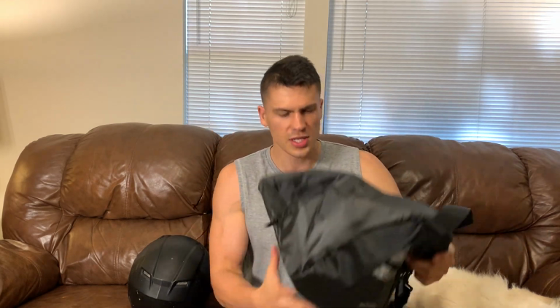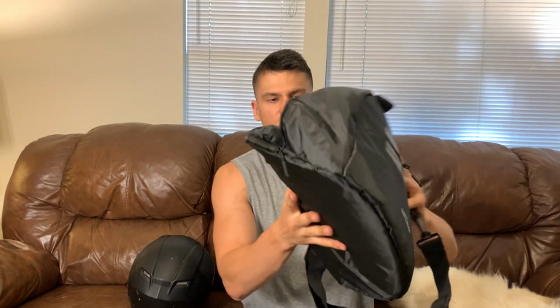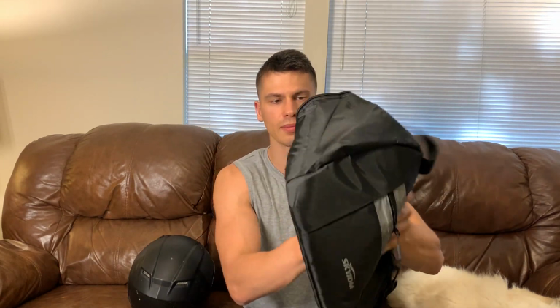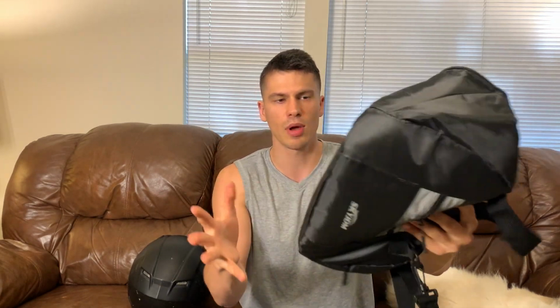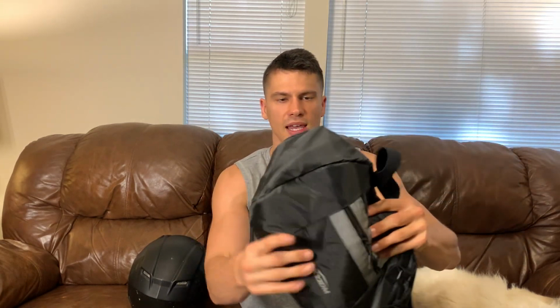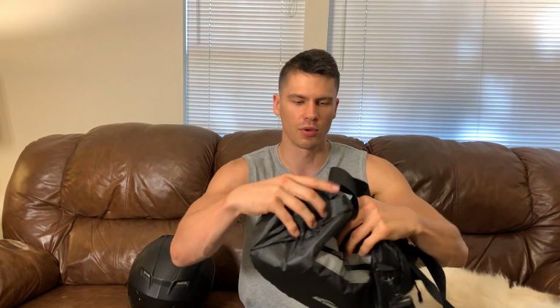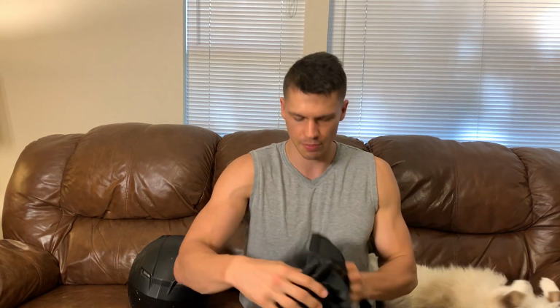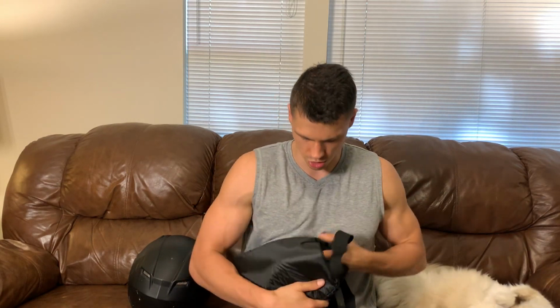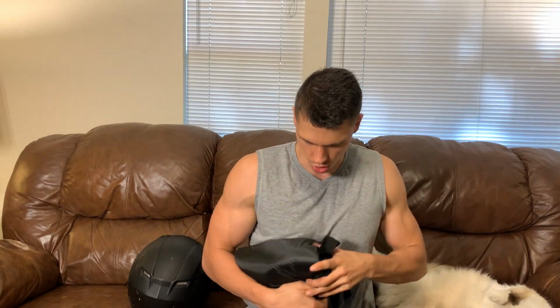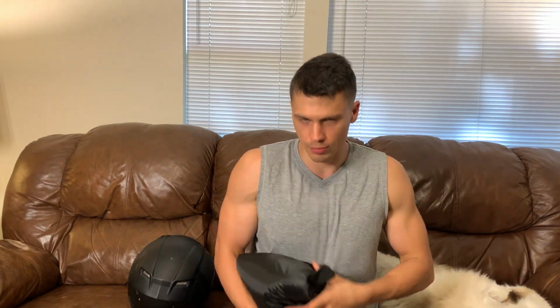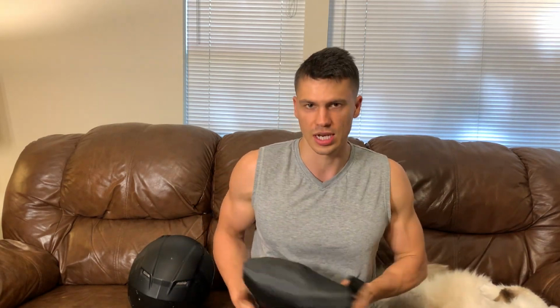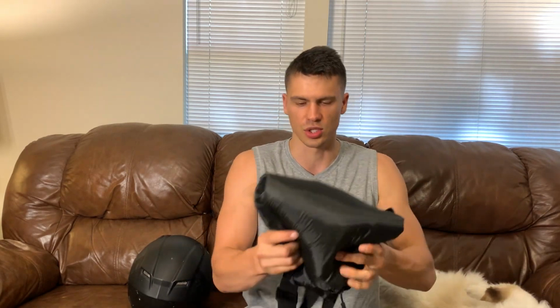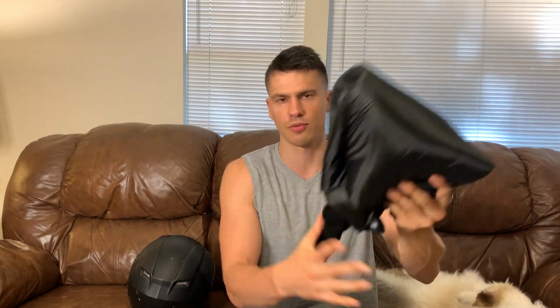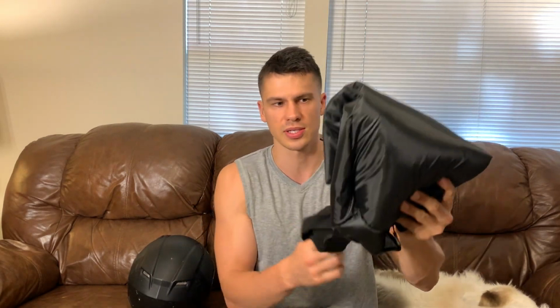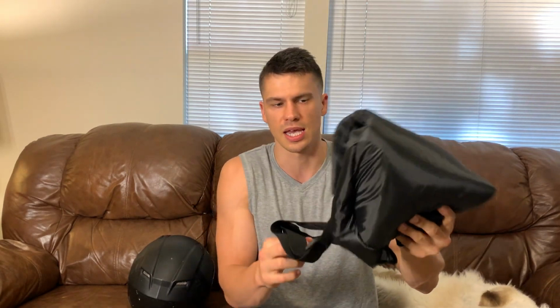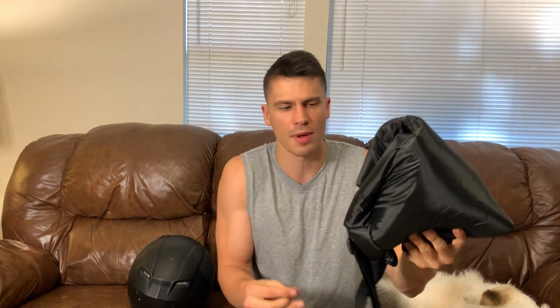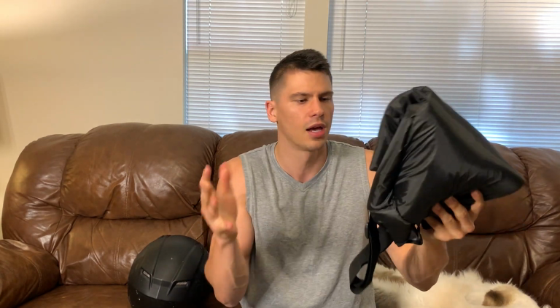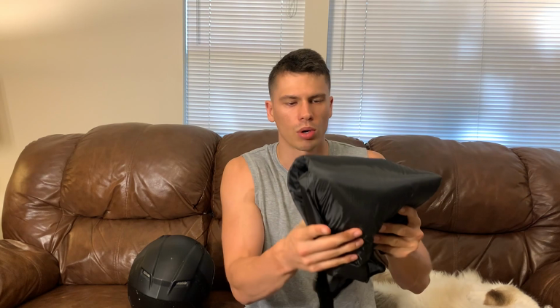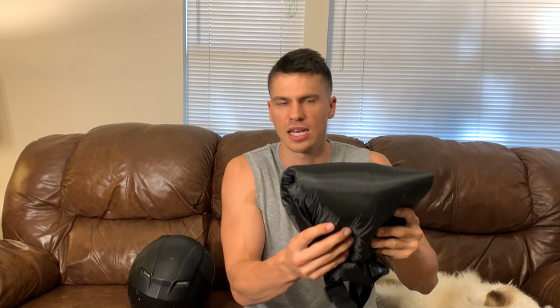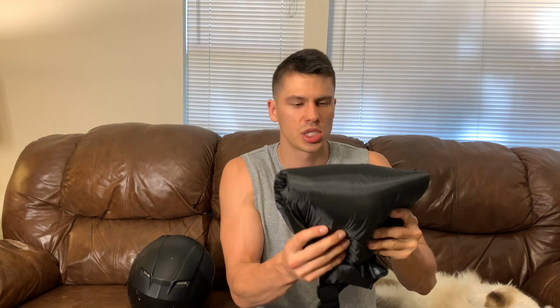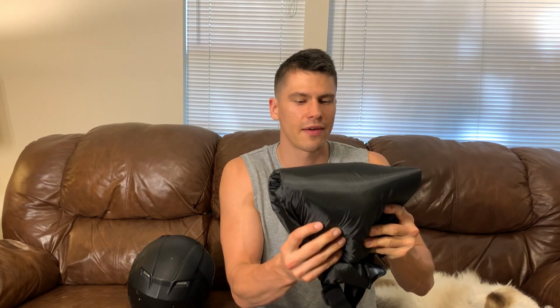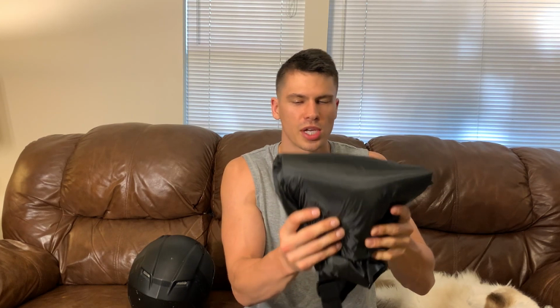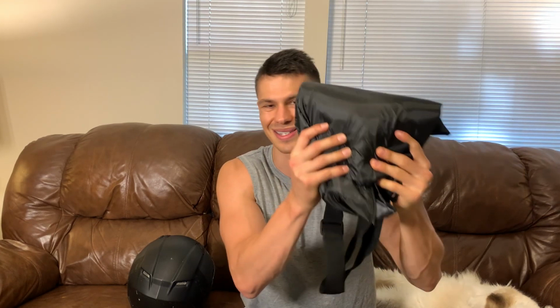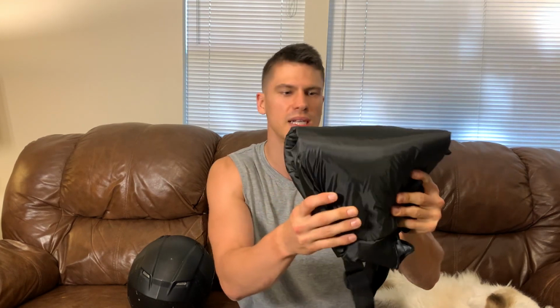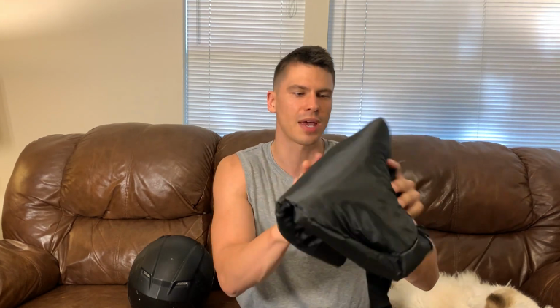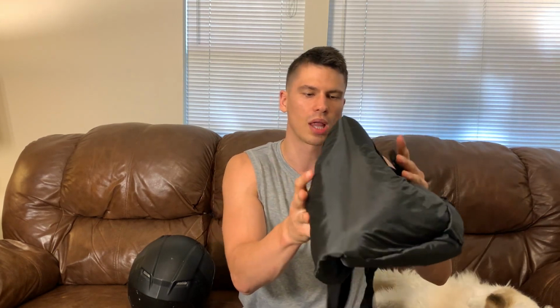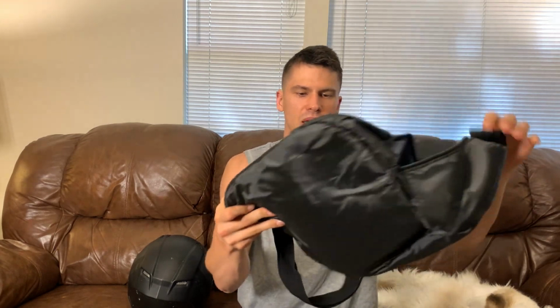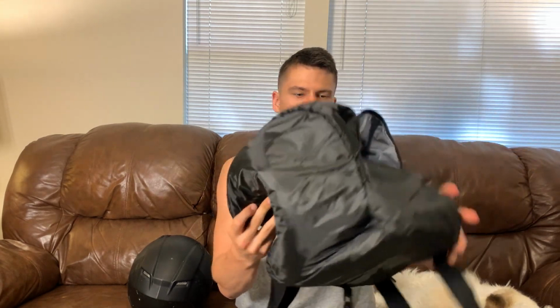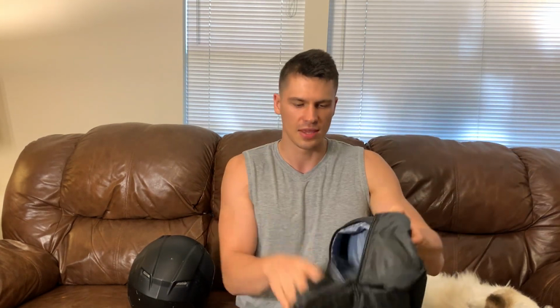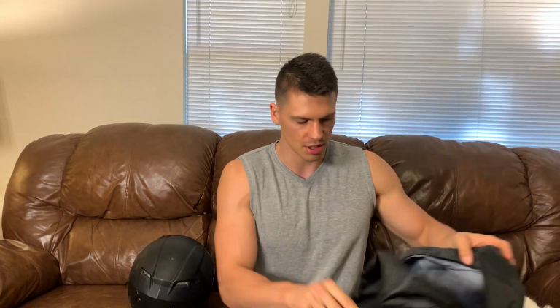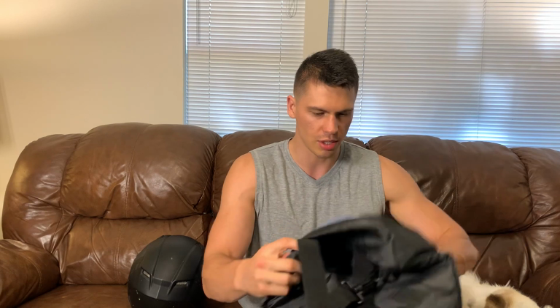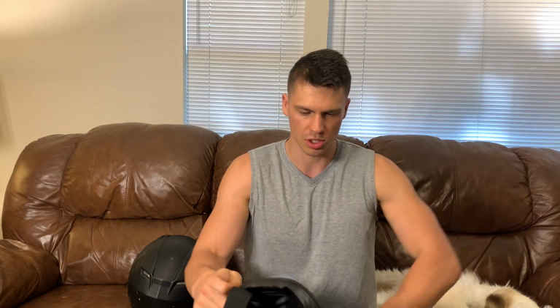This is an extremely lightweight bag — it folds up to almost nothing. So if you're throwing this in a backpack or in any luggage that you may have on your motorcycle, this is not going to take up a whole lot of space. Let me just show you how it works.